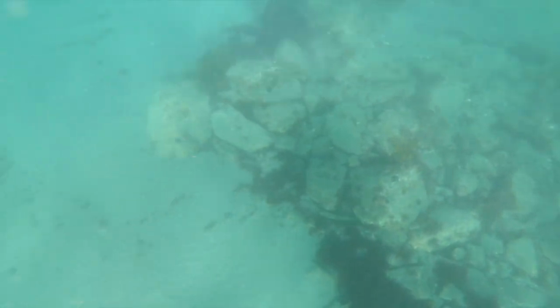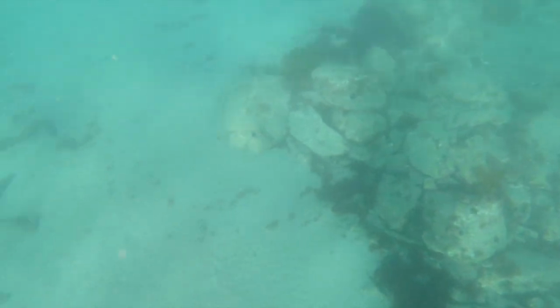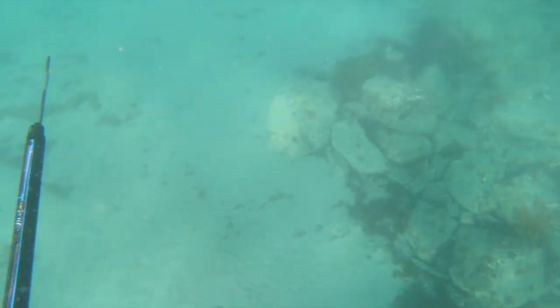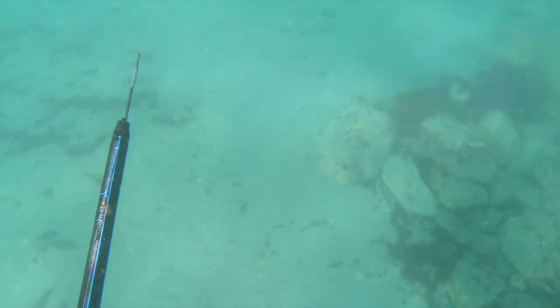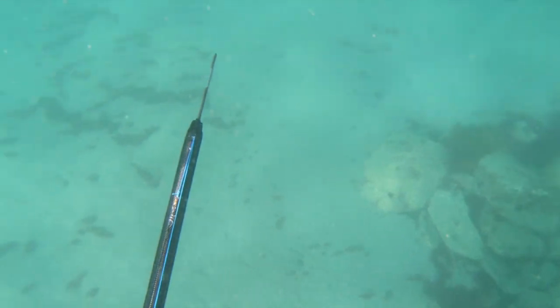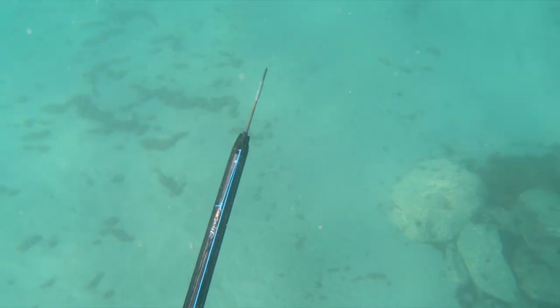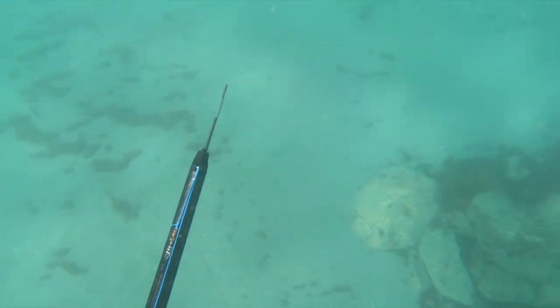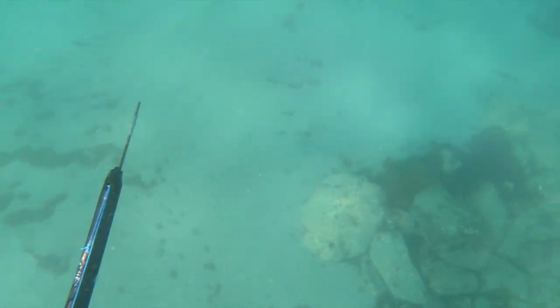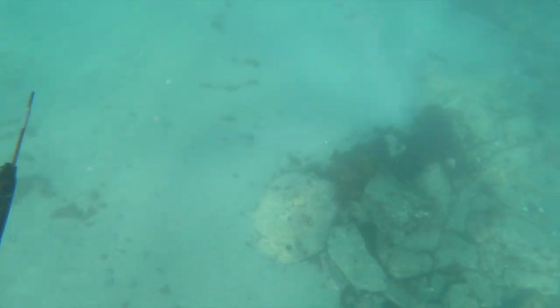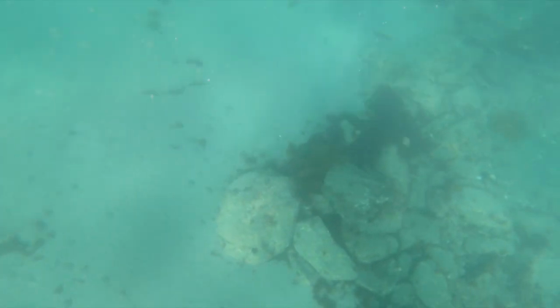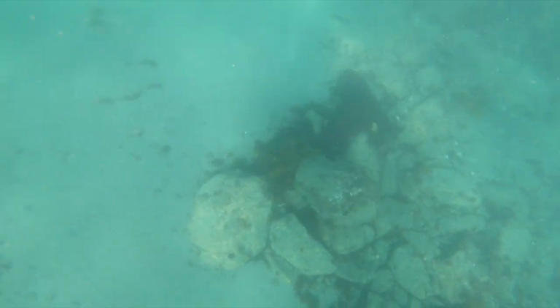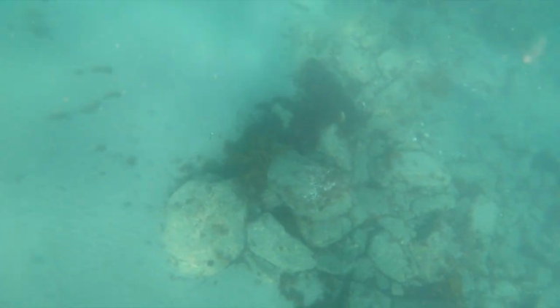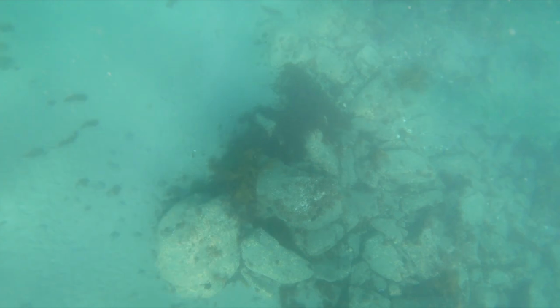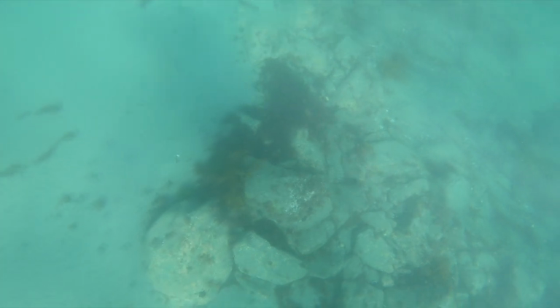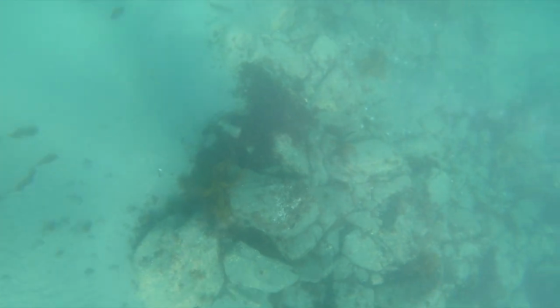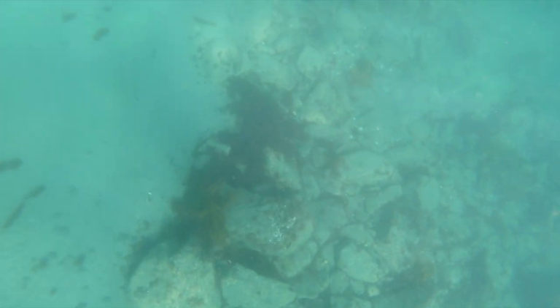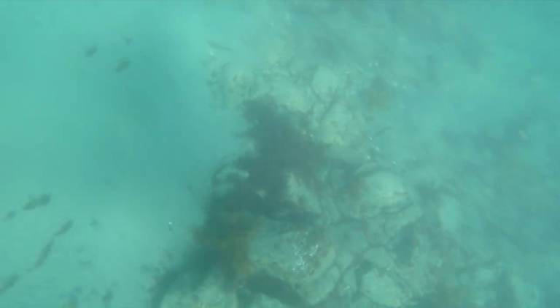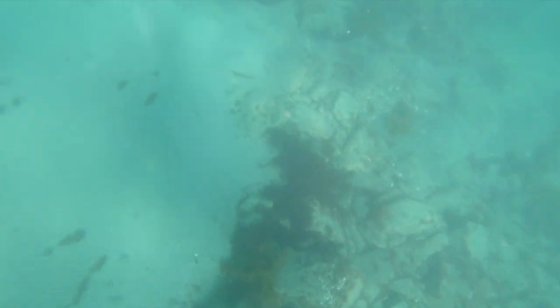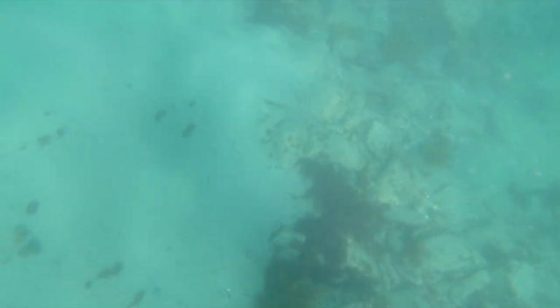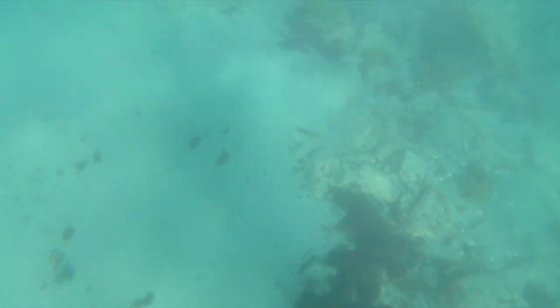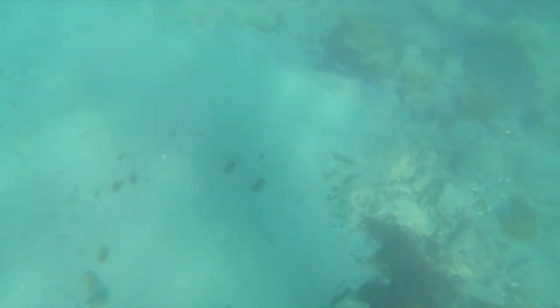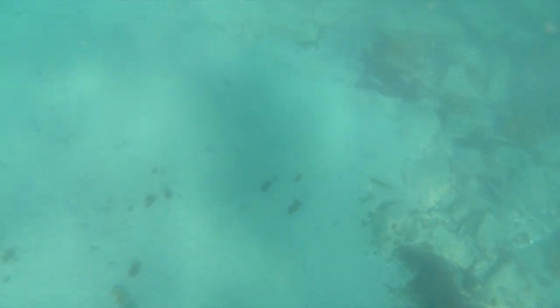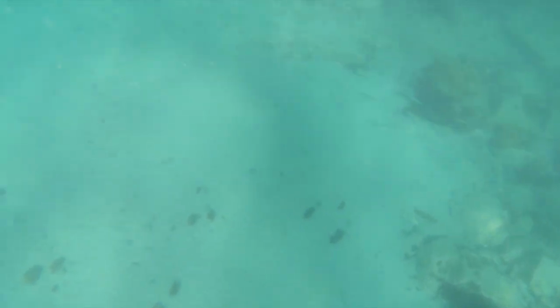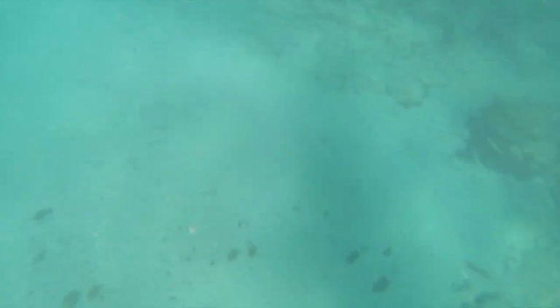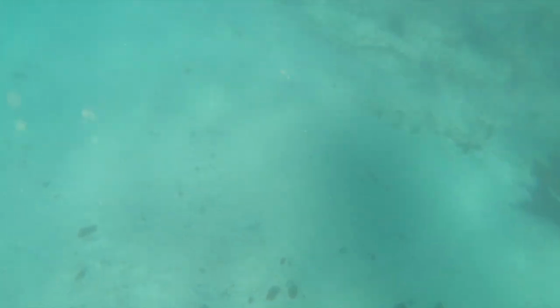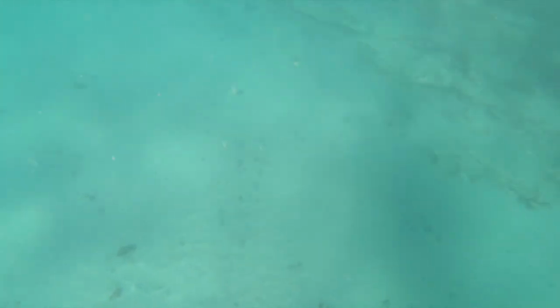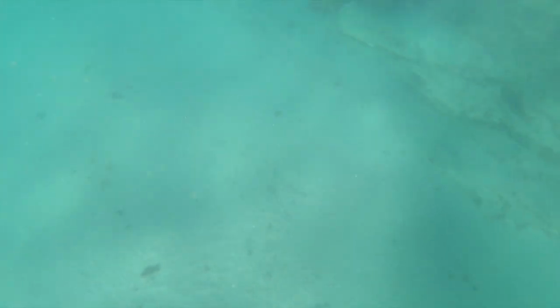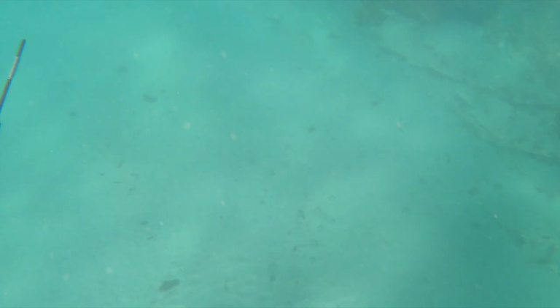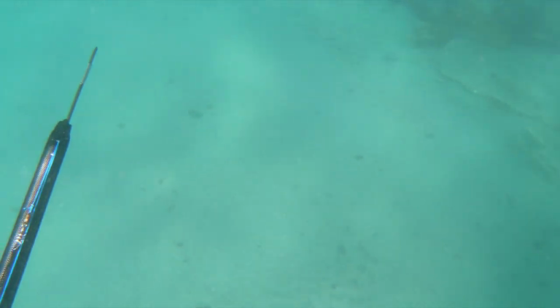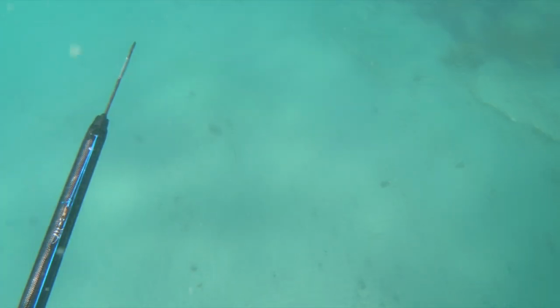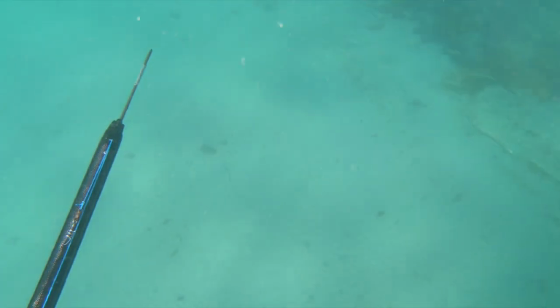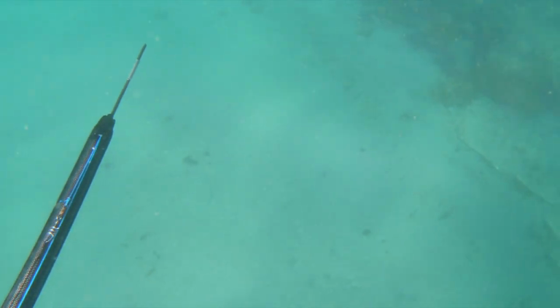Busy time of year but managed to sneak out after work and go for a quick shore dive. The tides were looking quite promising for what we wanted to do, so we jumped in the water at about 6 p.m.